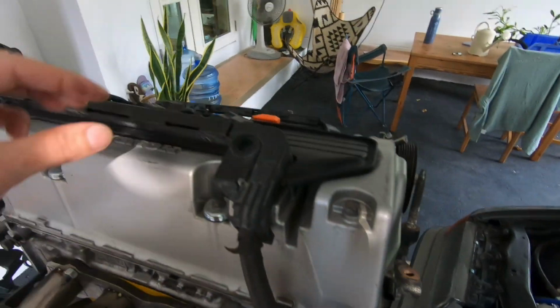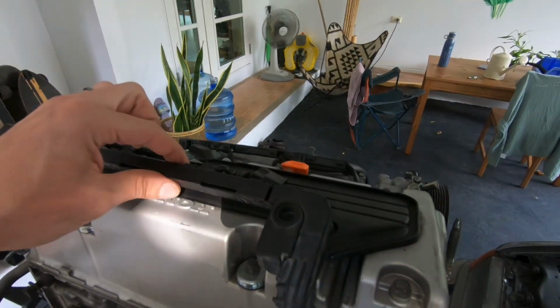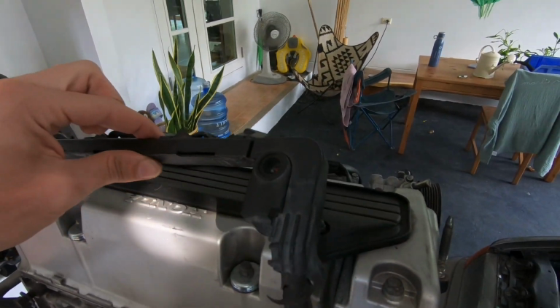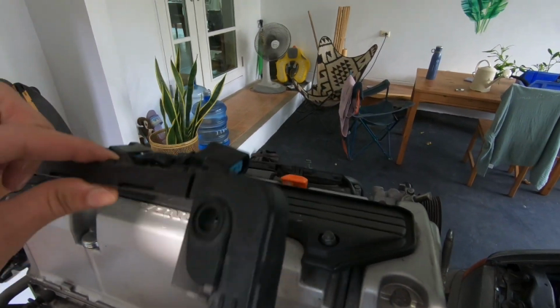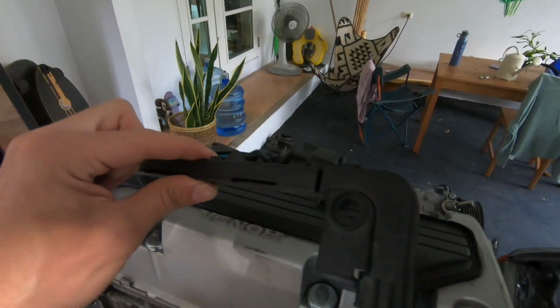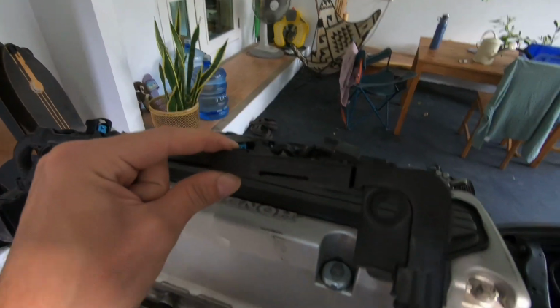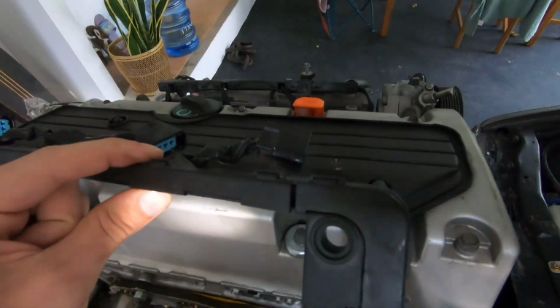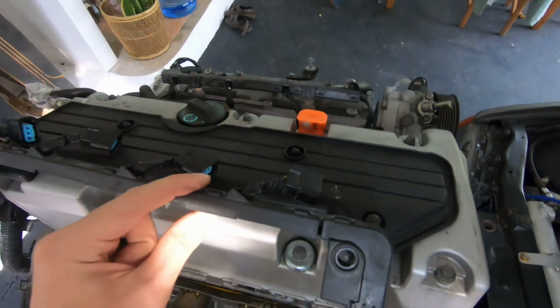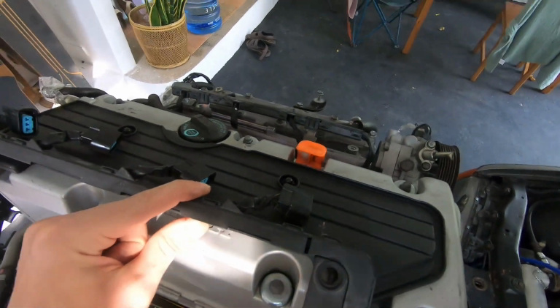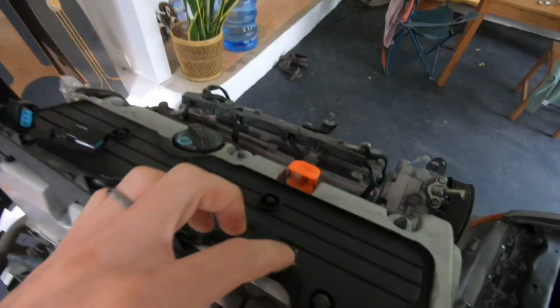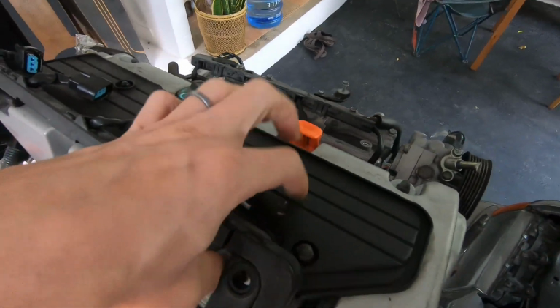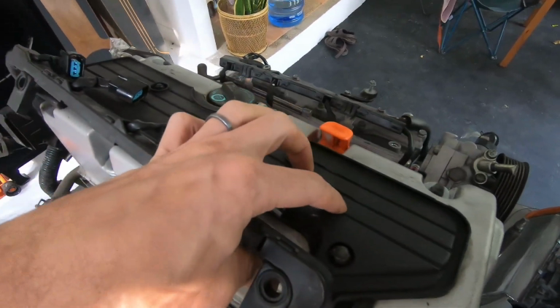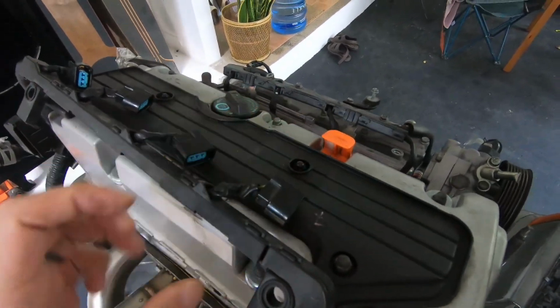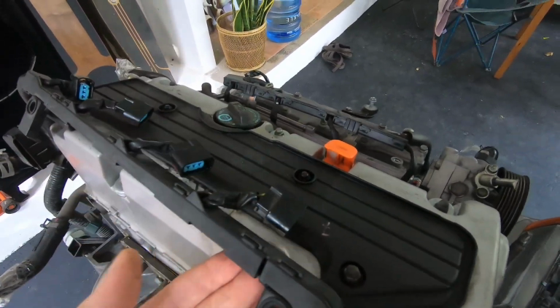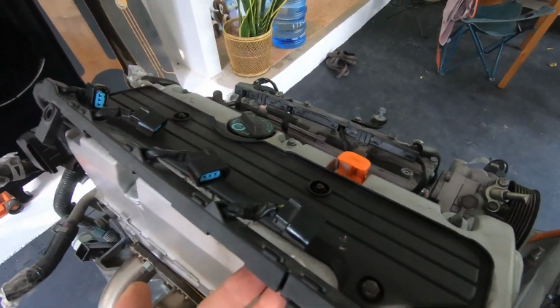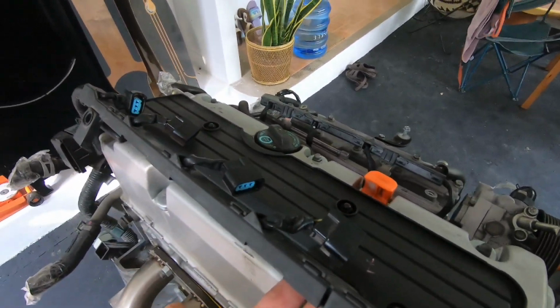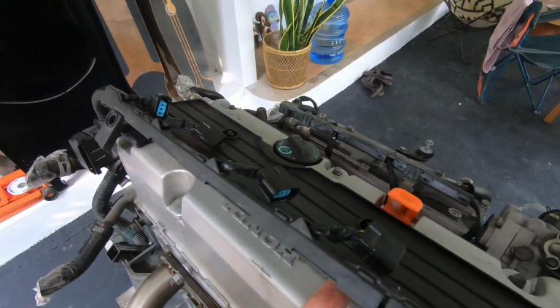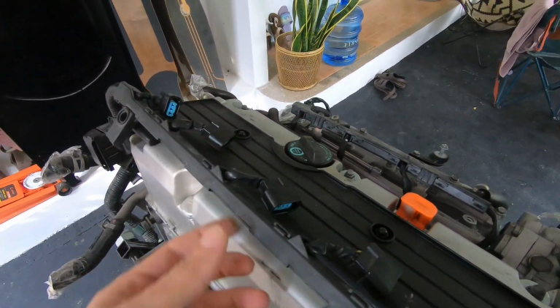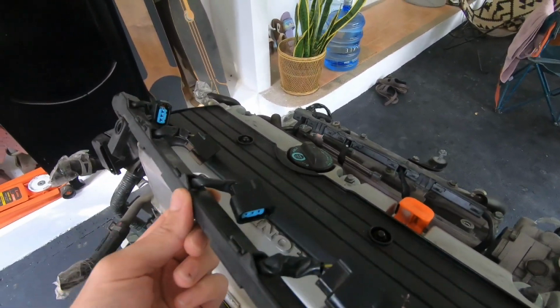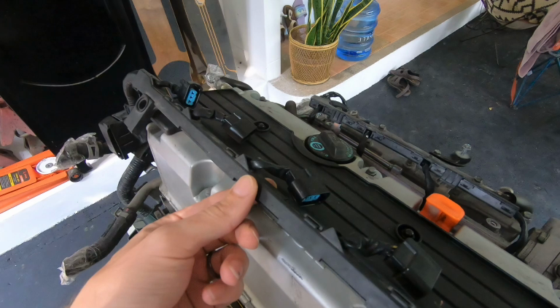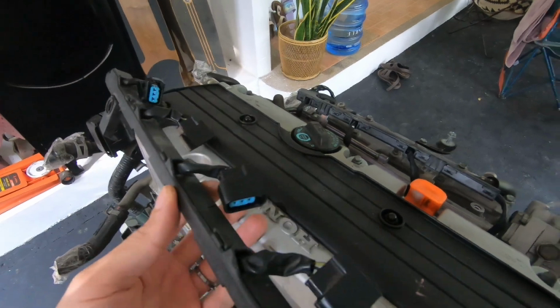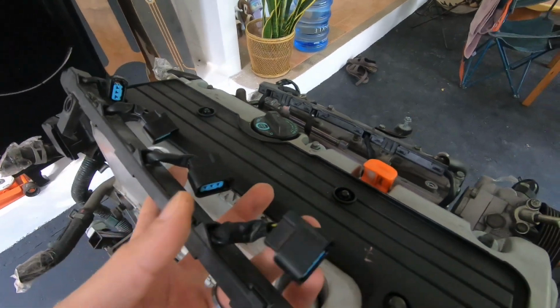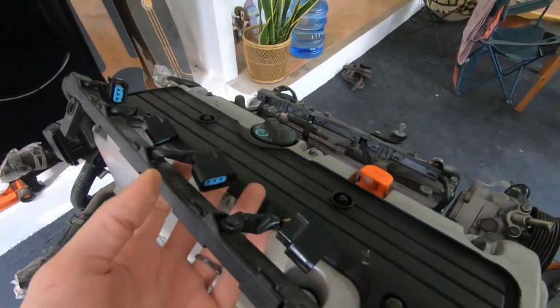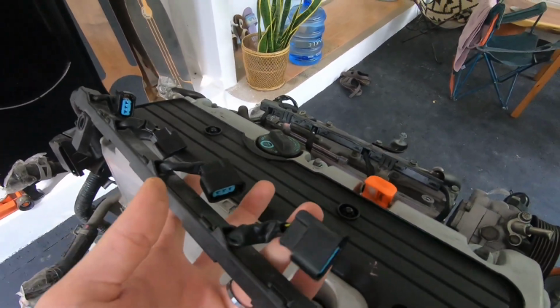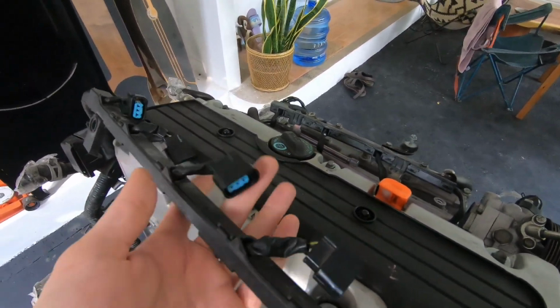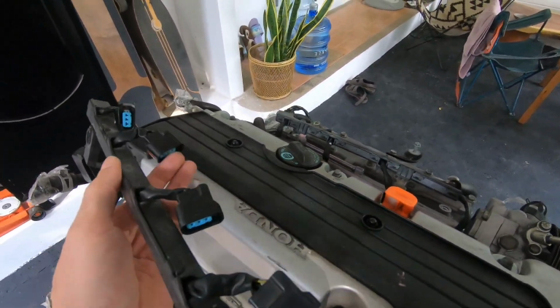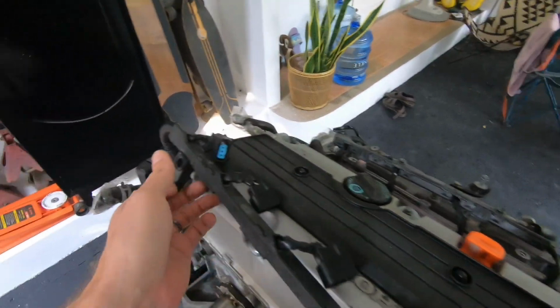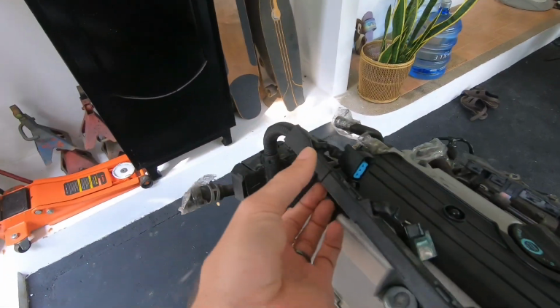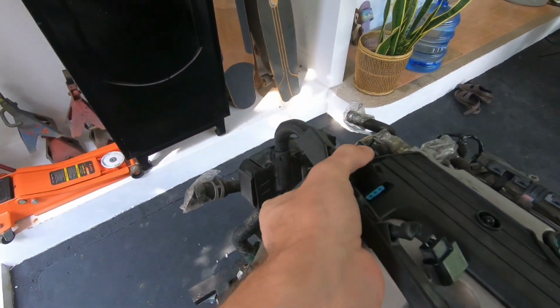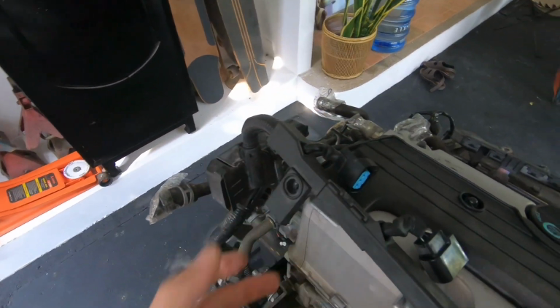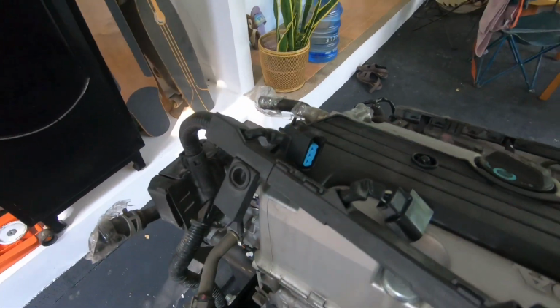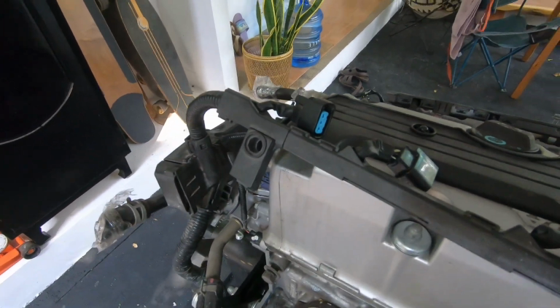Coming up here, this is normally bolted down underneath this cover, but I already took the coils out of this particular engine. So these are coils one, two, three, four.